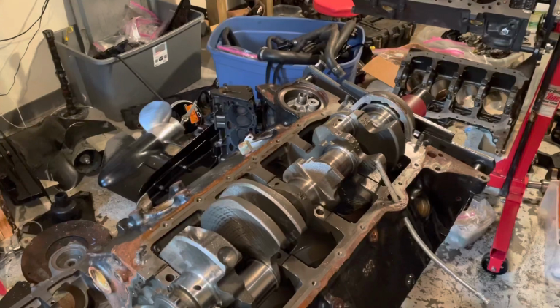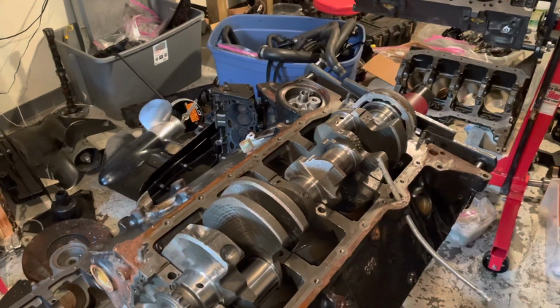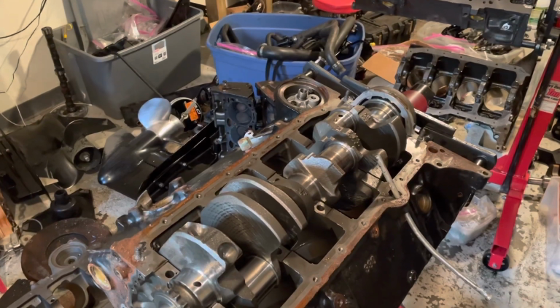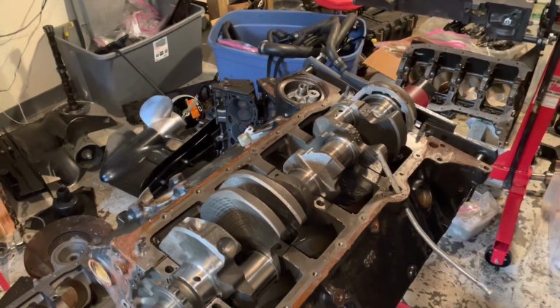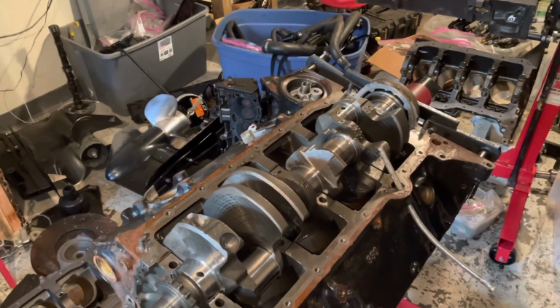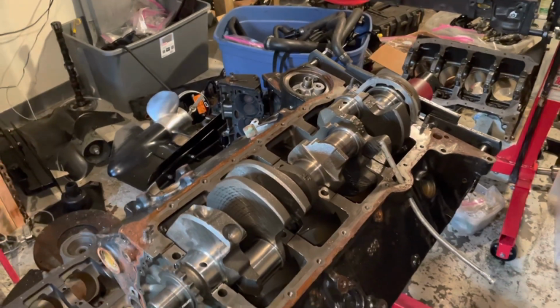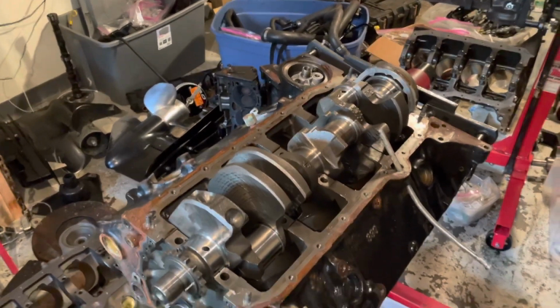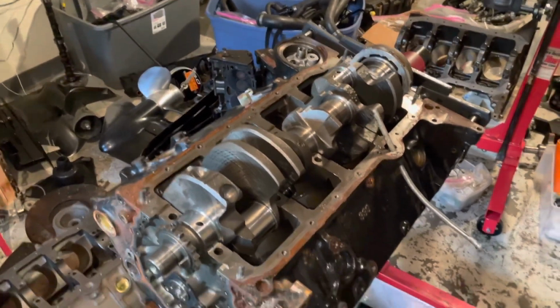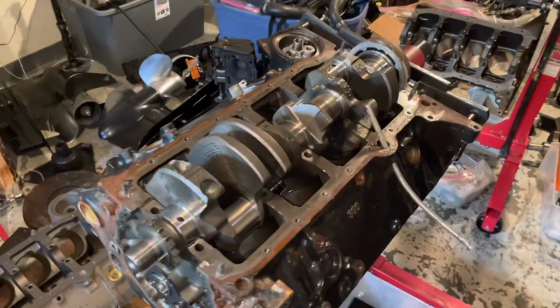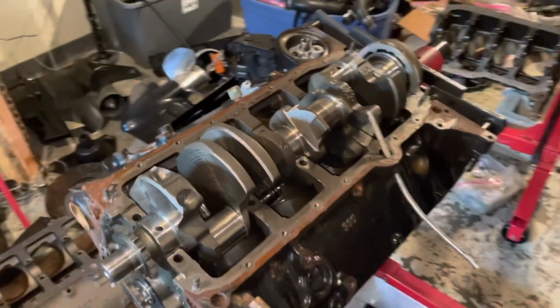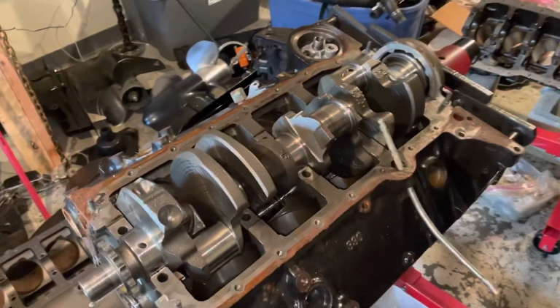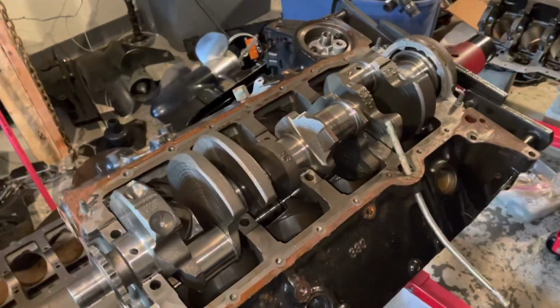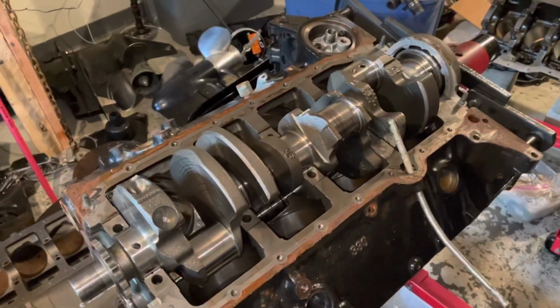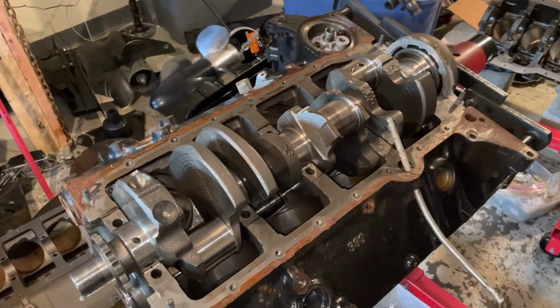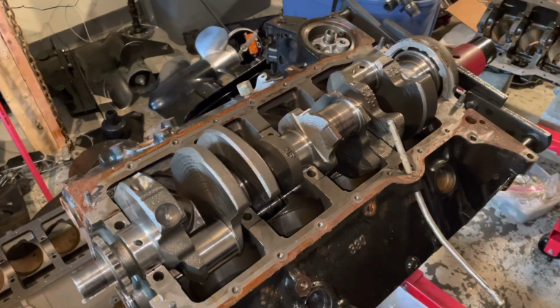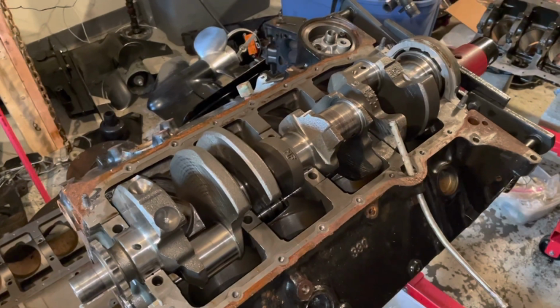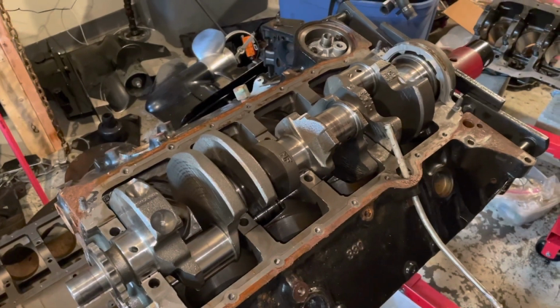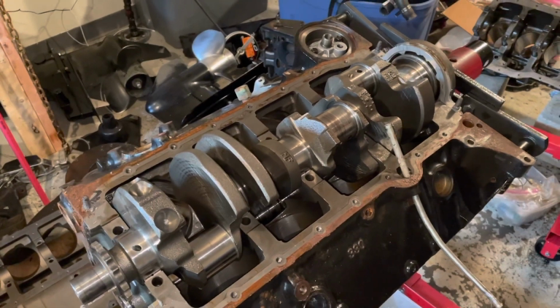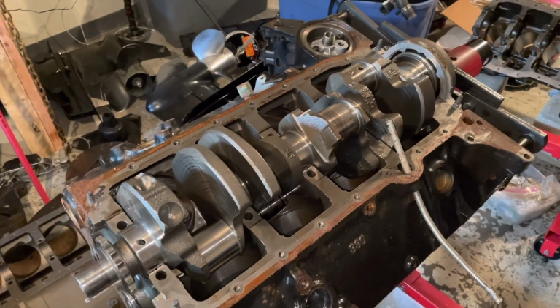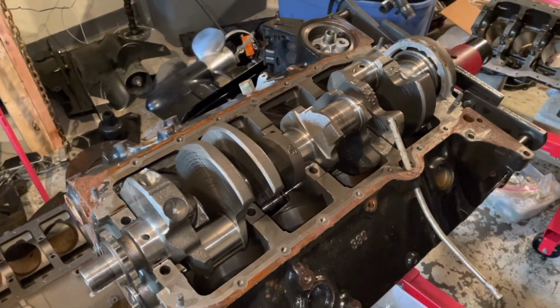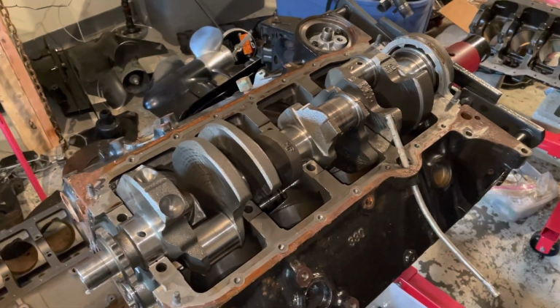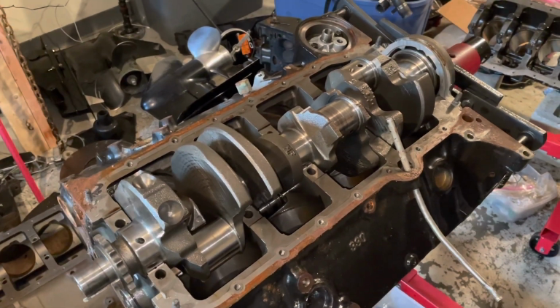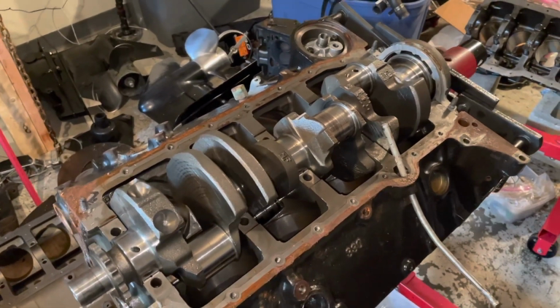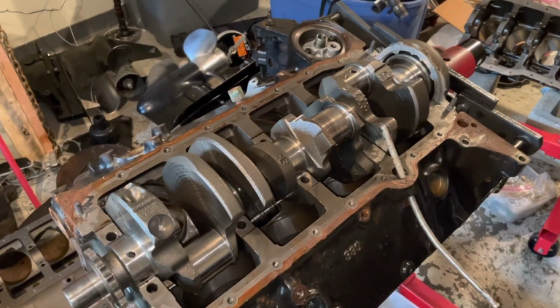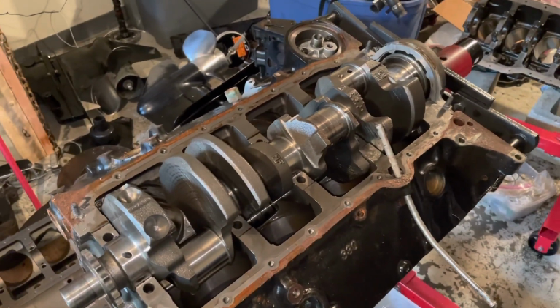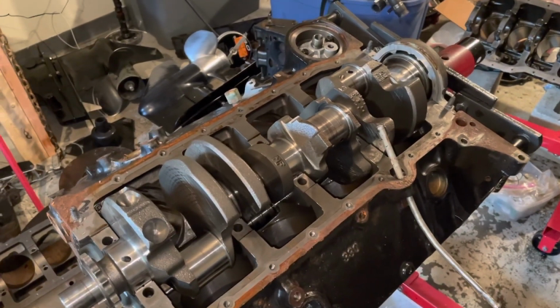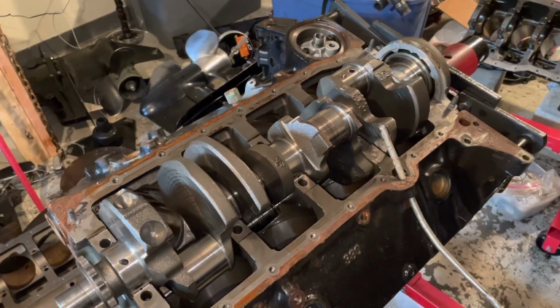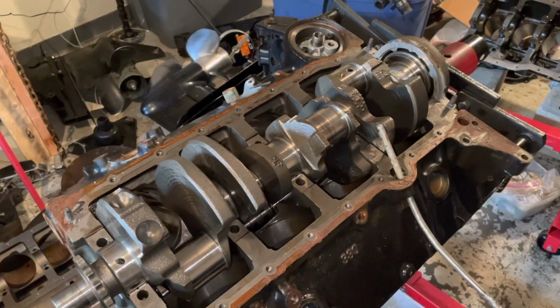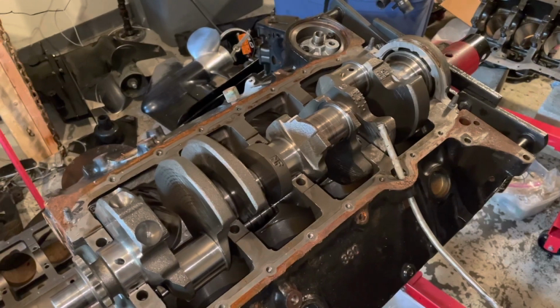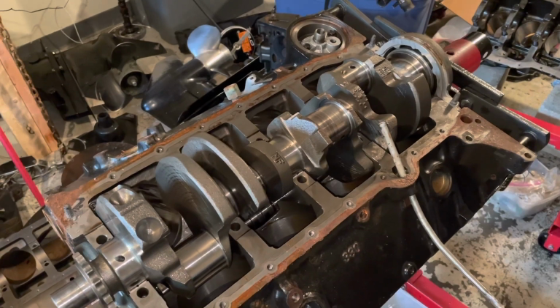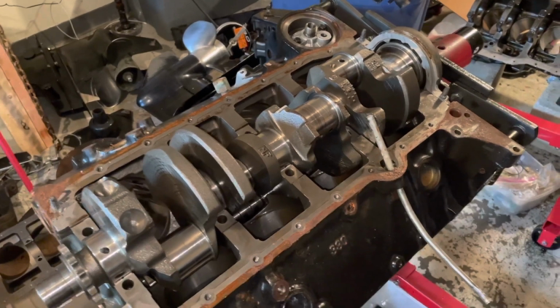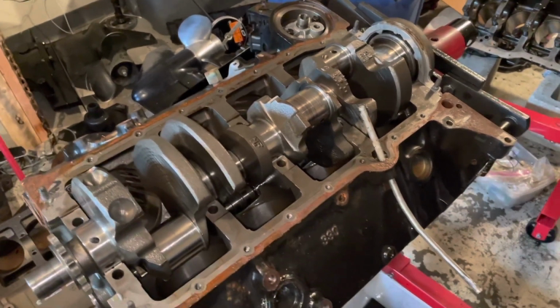Welcome to another video by LSX Engines Tuning and Marine. I'm gonna call this video D&D for detonation and destruction. By that title, there's quite a bit of damage to this motor.